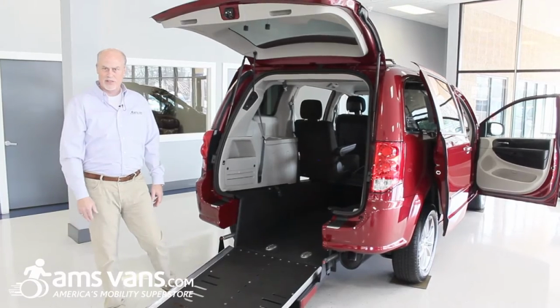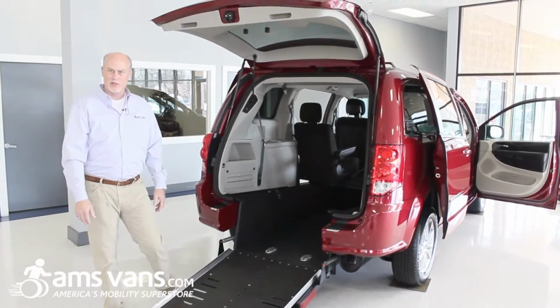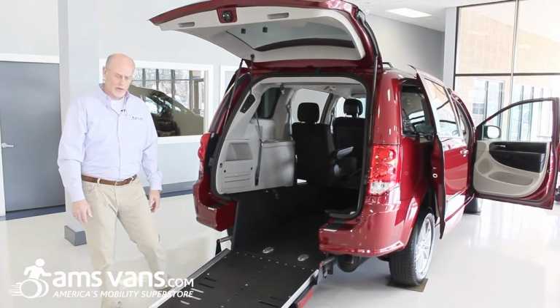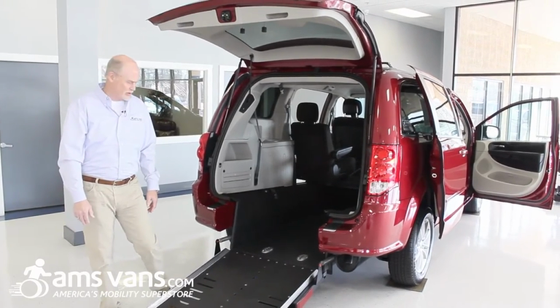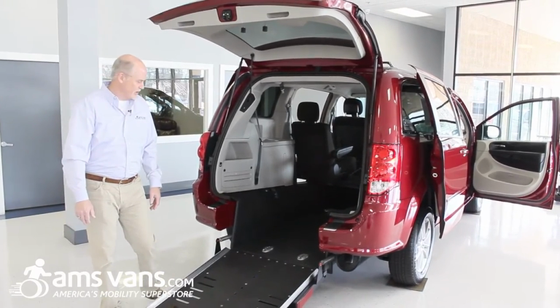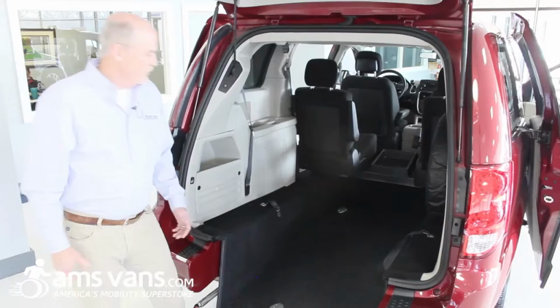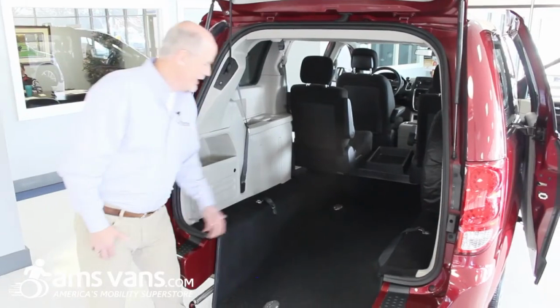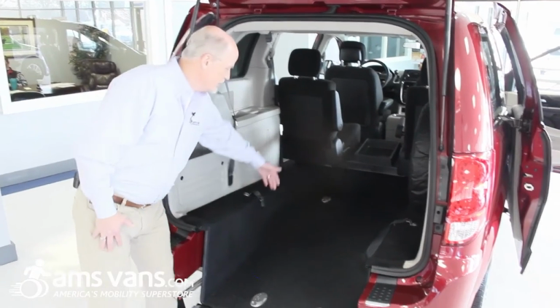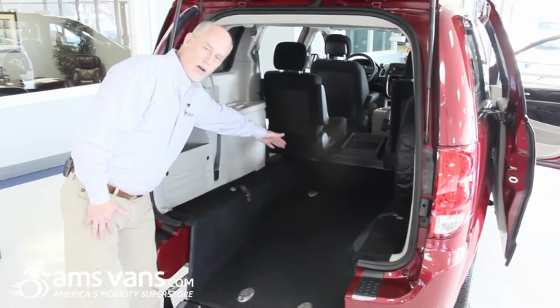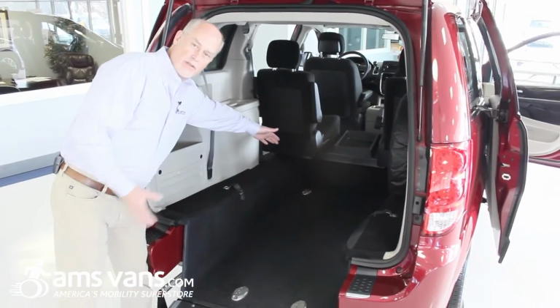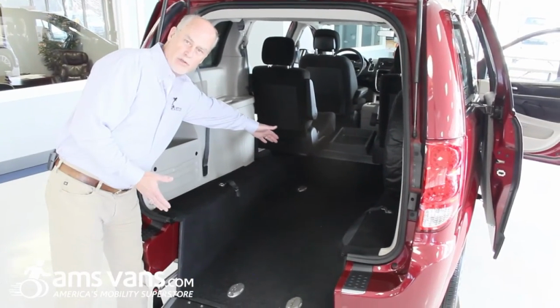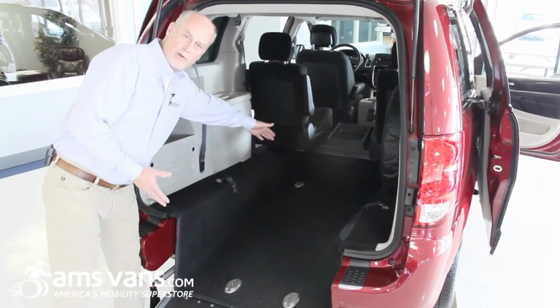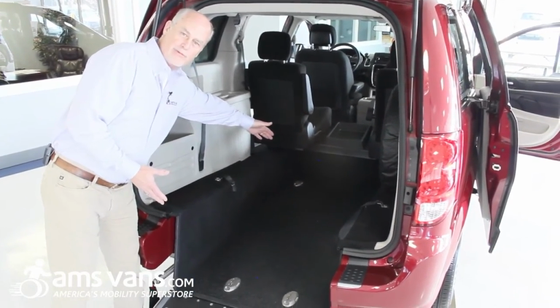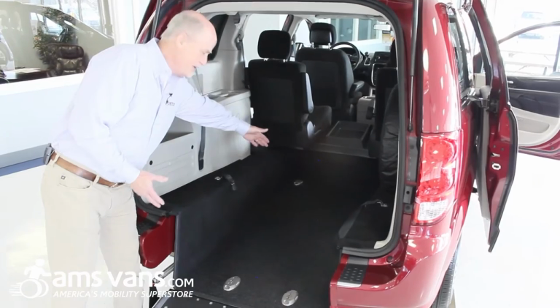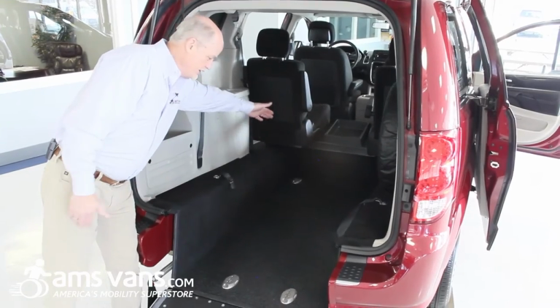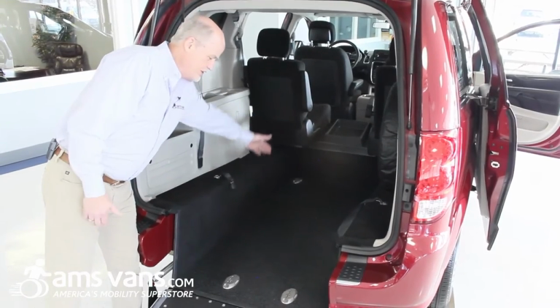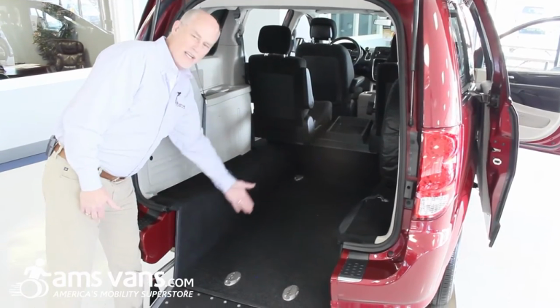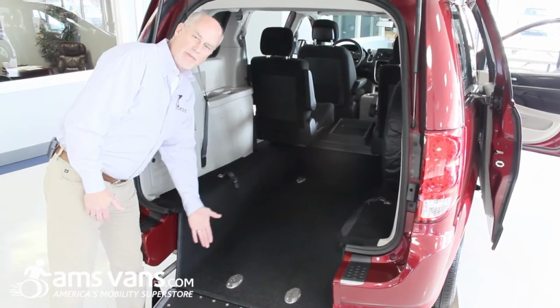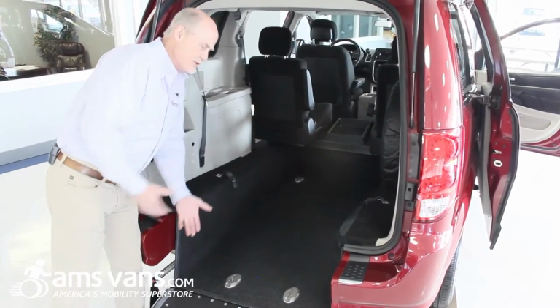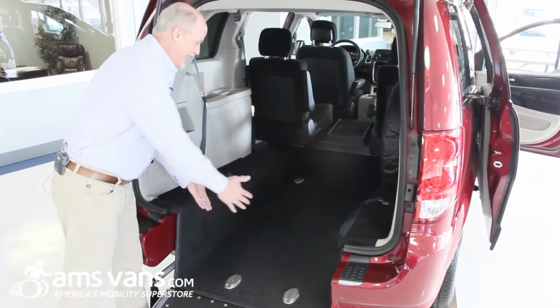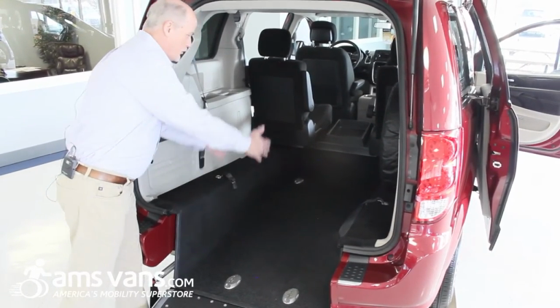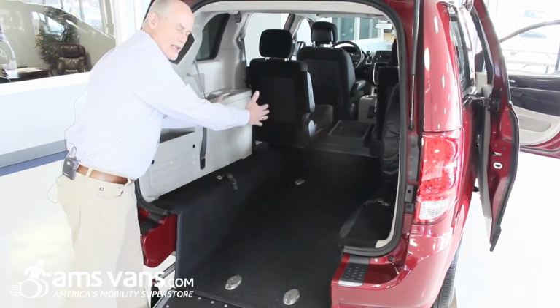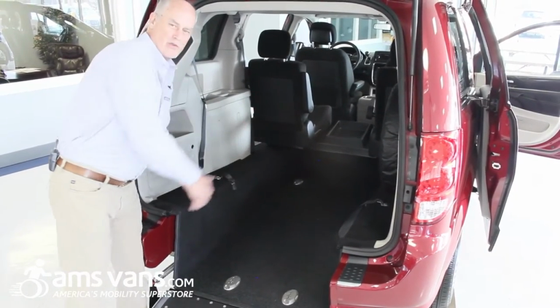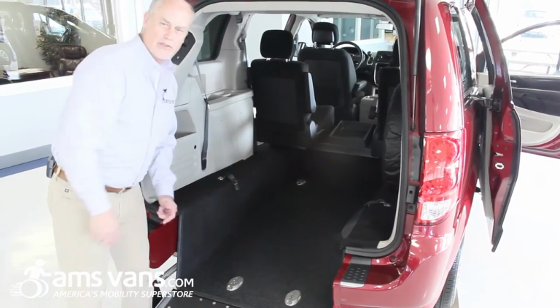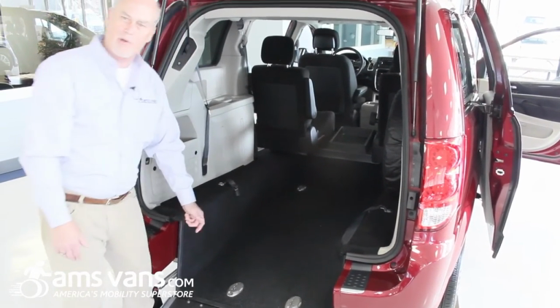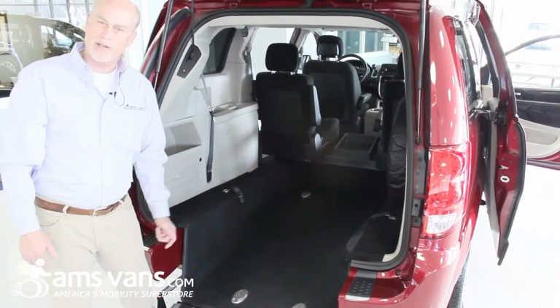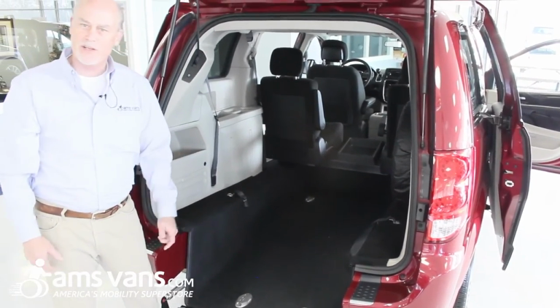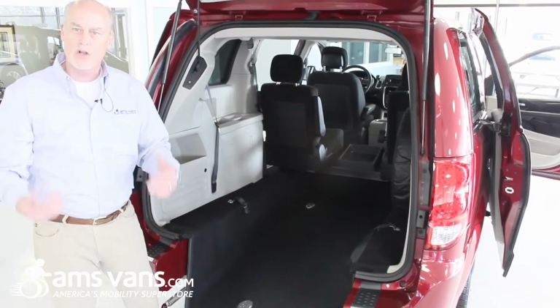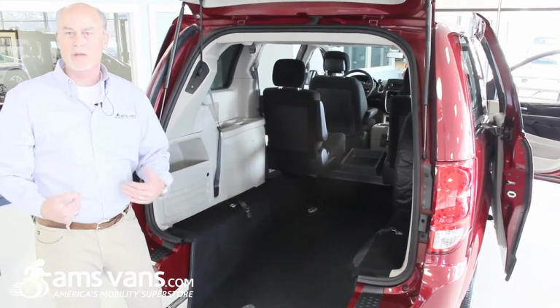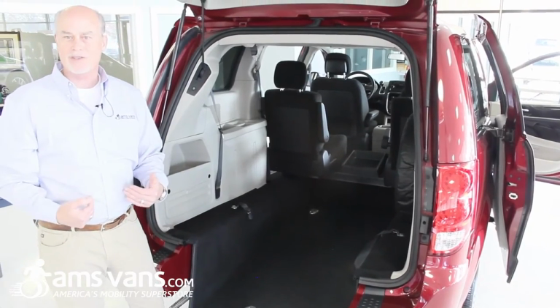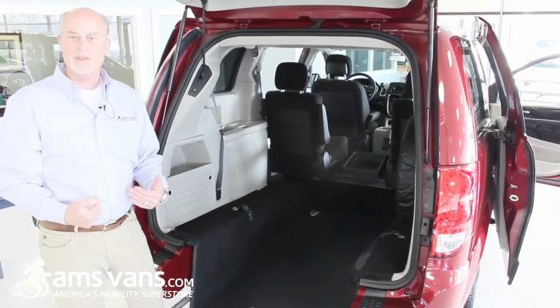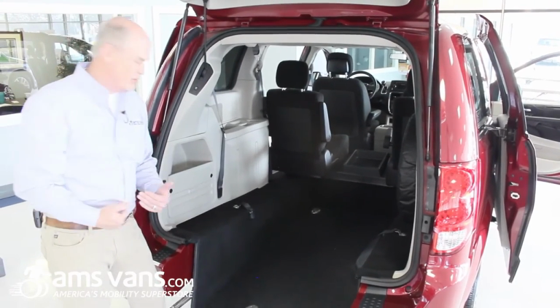It's the simplest of all the conversions. The channel on the short channel rear entry Edge is 68 and a half inches. It allows for a pretty good sized wheelchair to ride up into that vehicle with the passenger in the wheelchair.